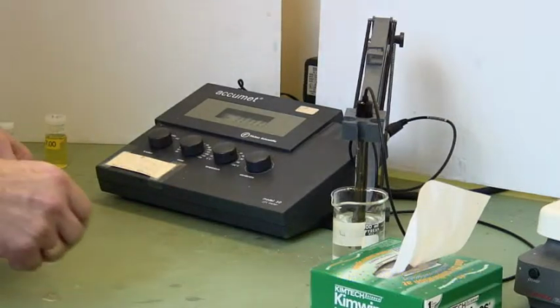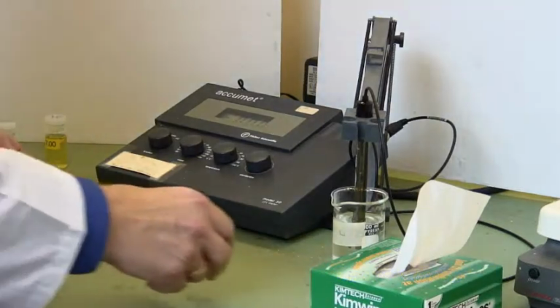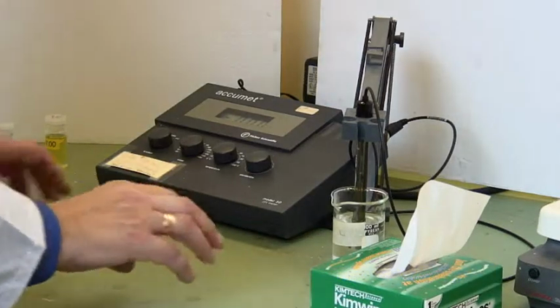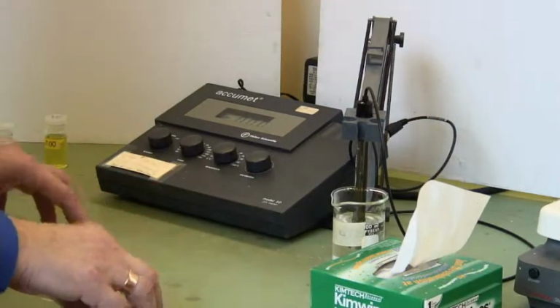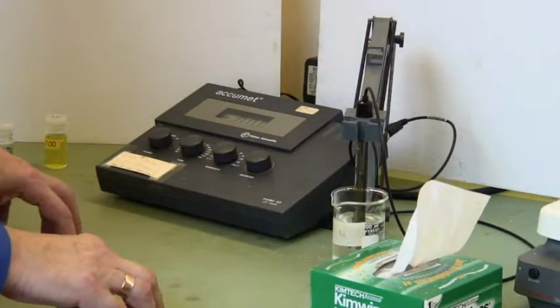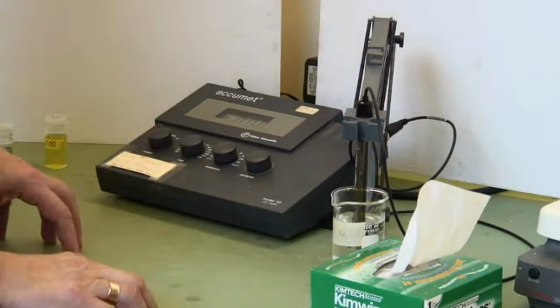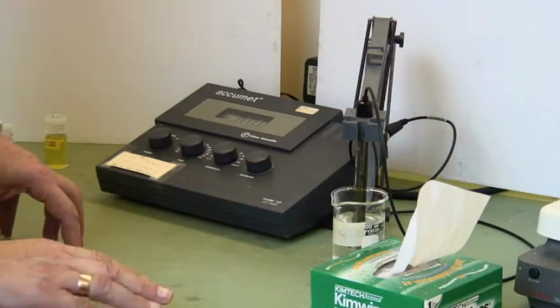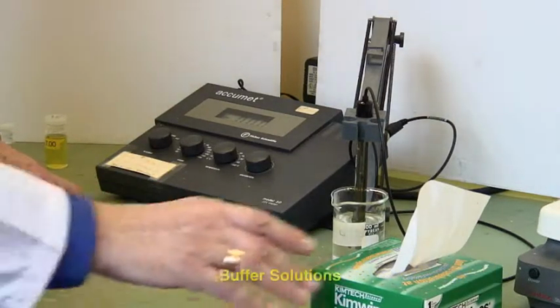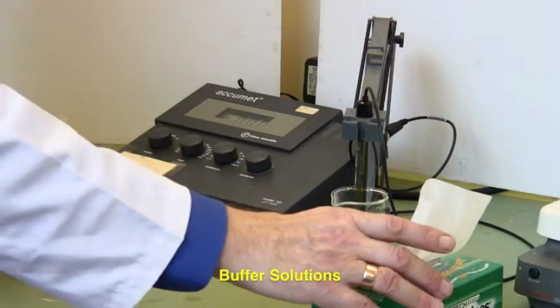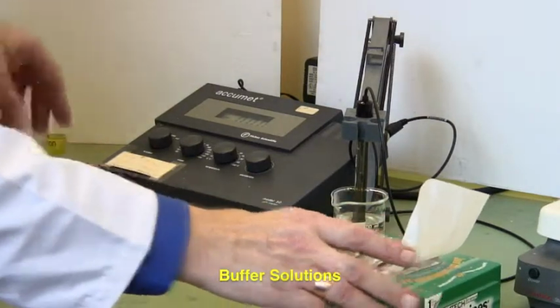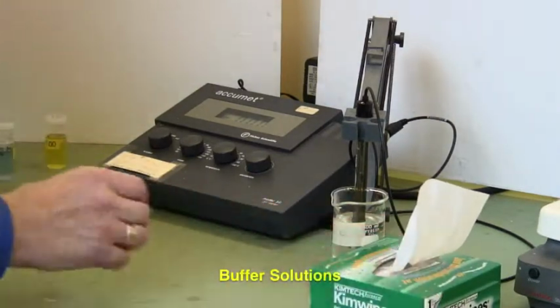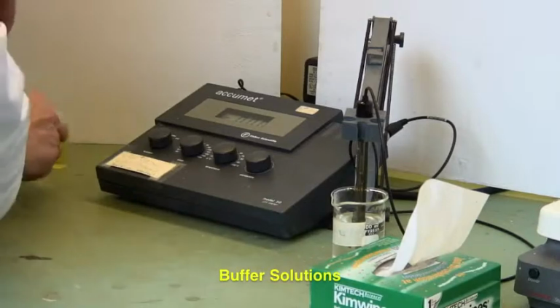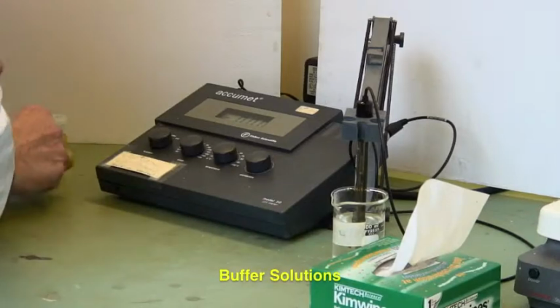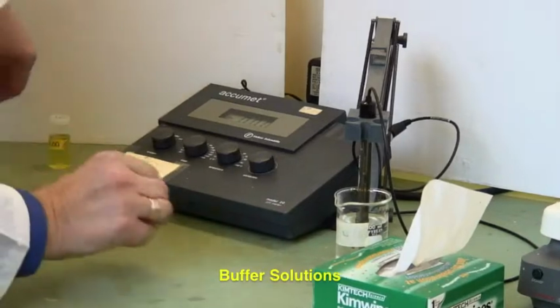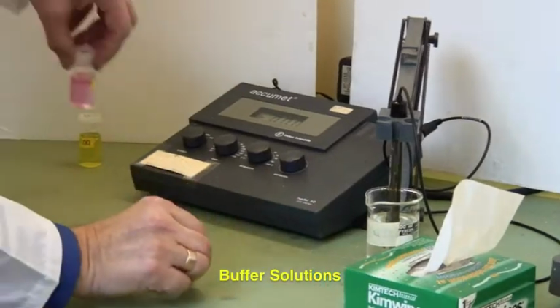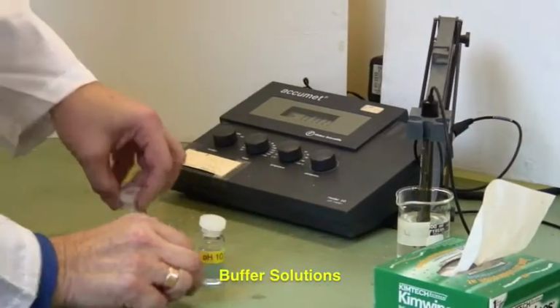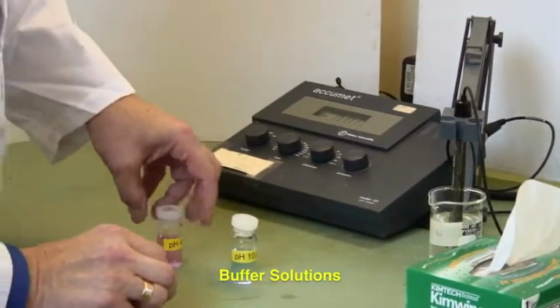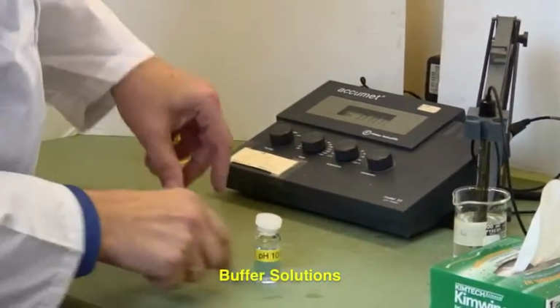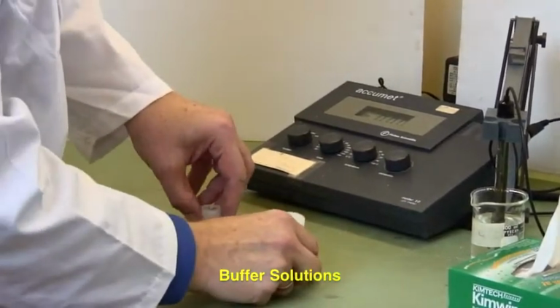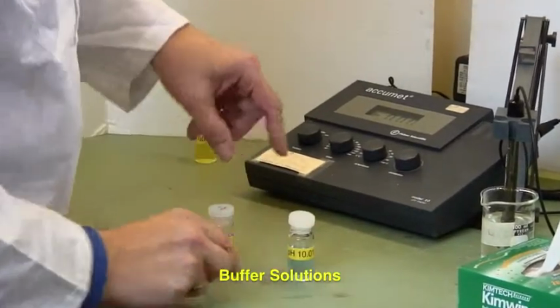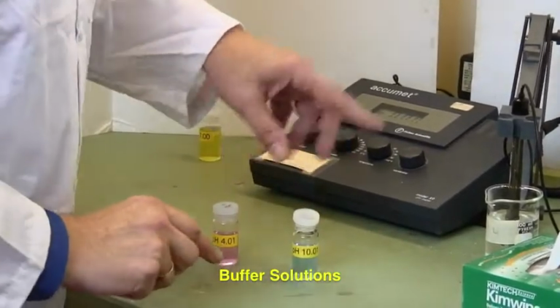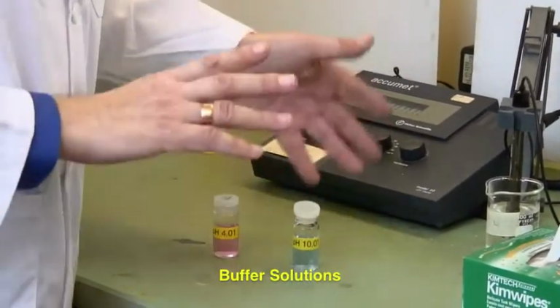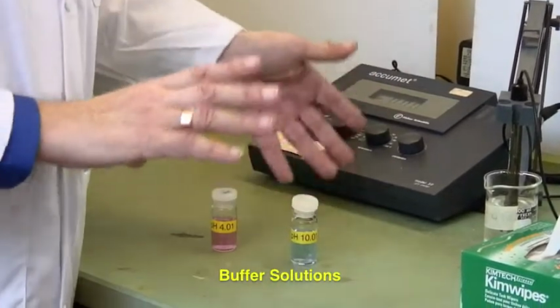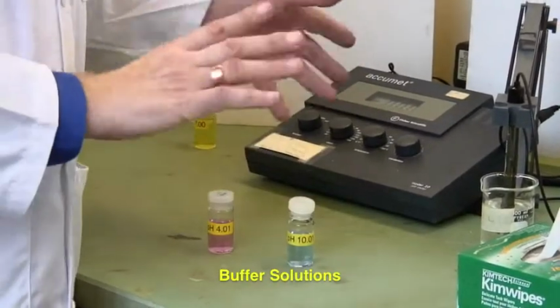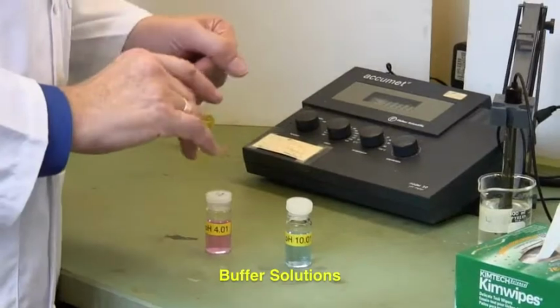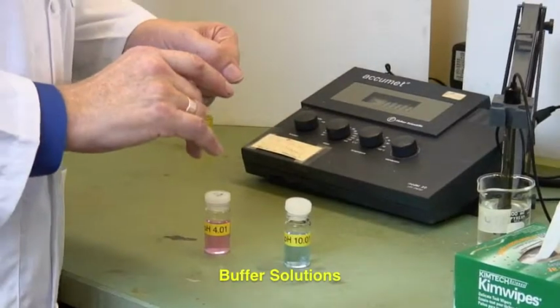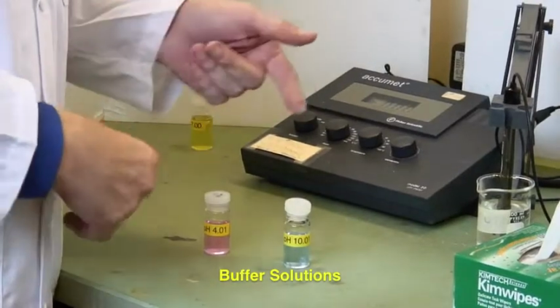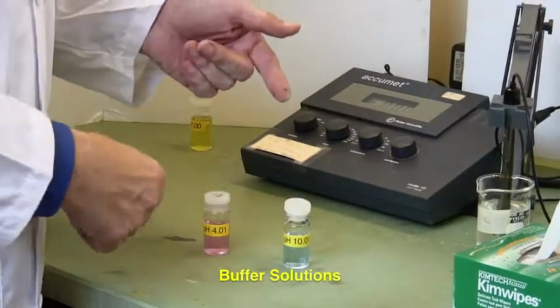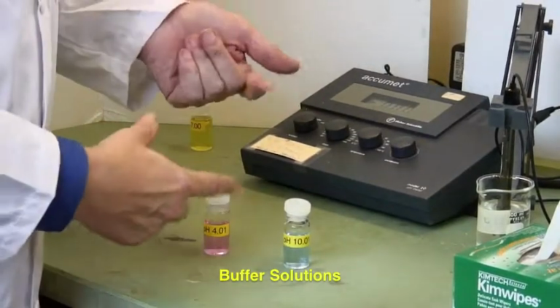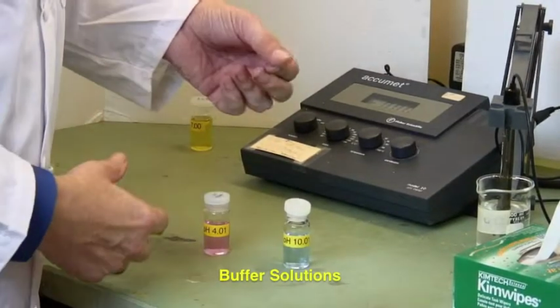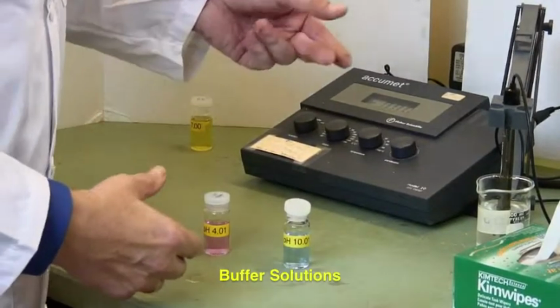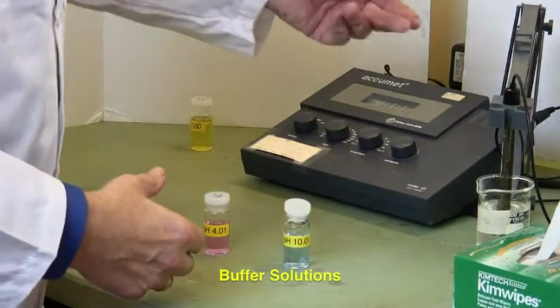We are going to calibrate the machine using buffer solutions, which are available in these vials. They live next to the pH meter. They're labeled and they're also color coded.